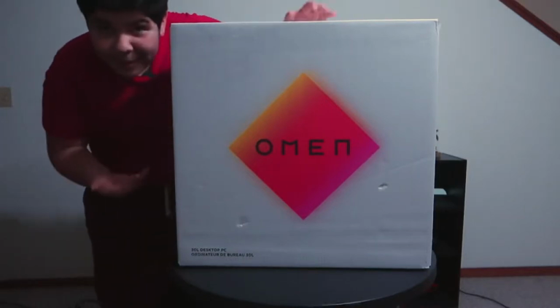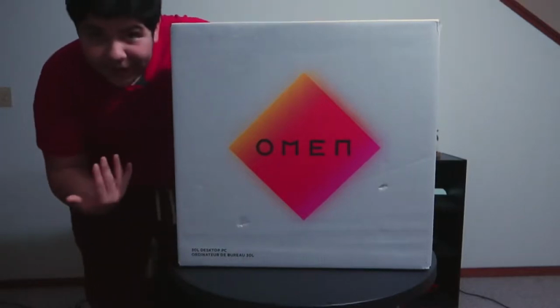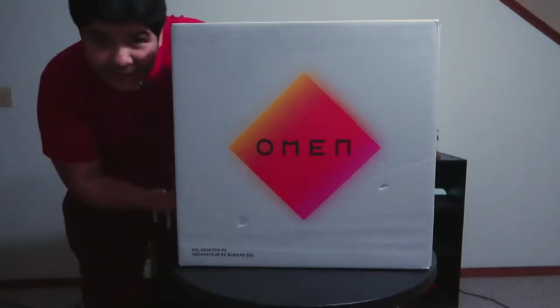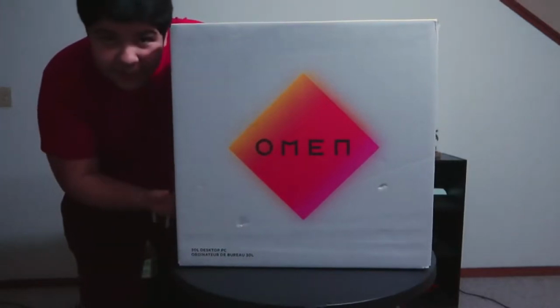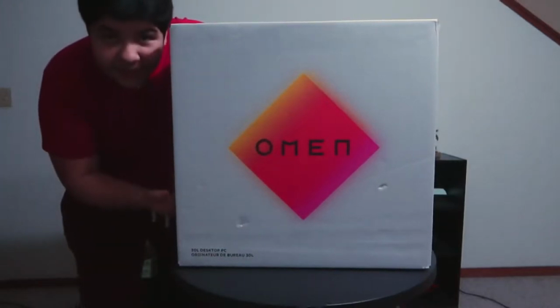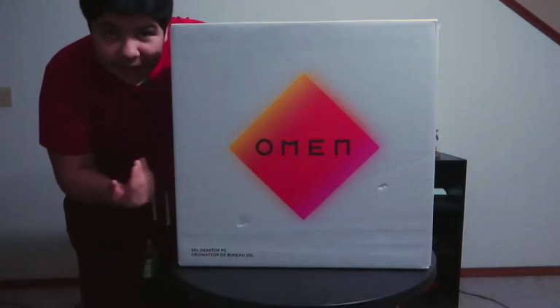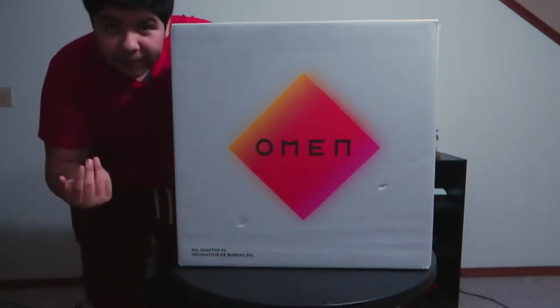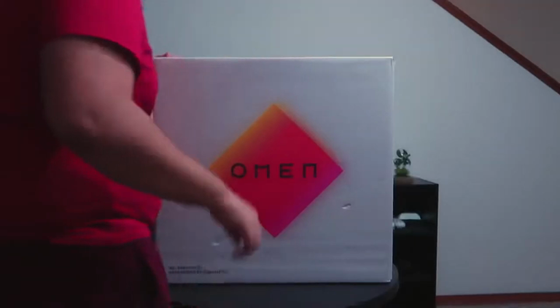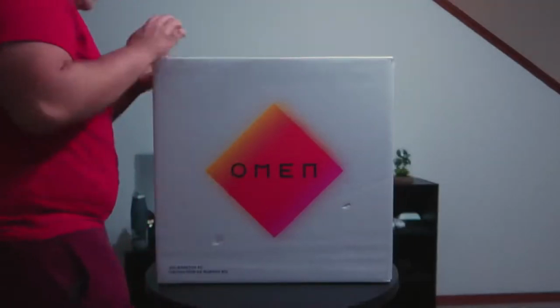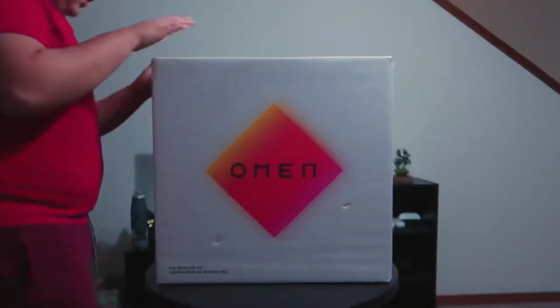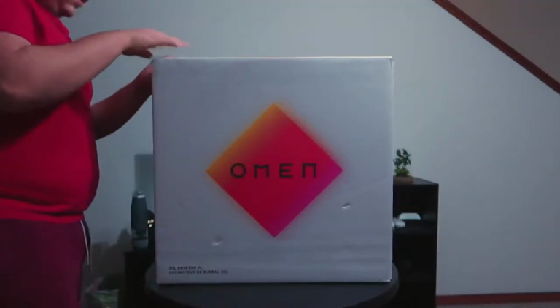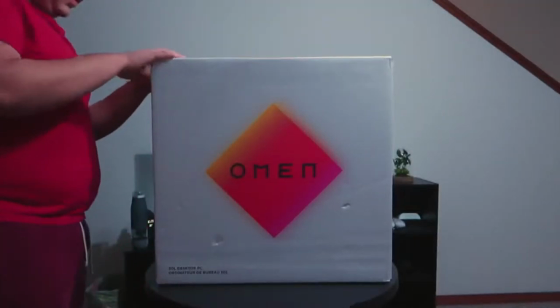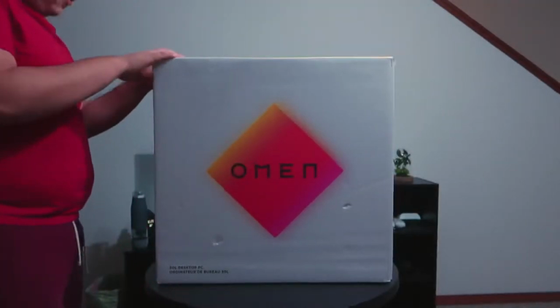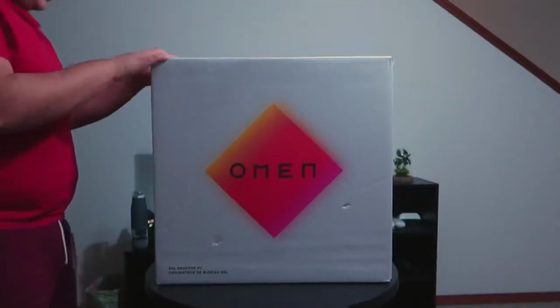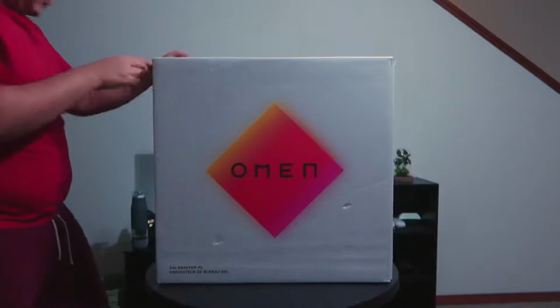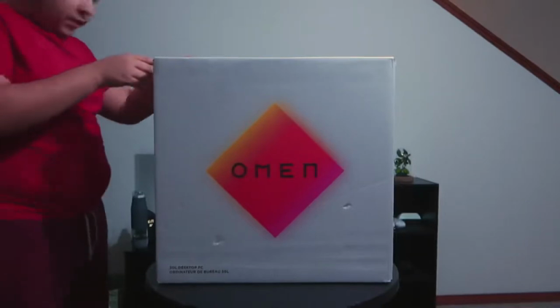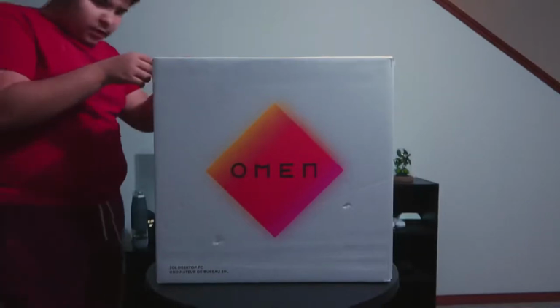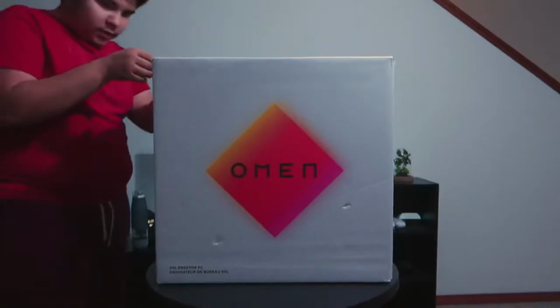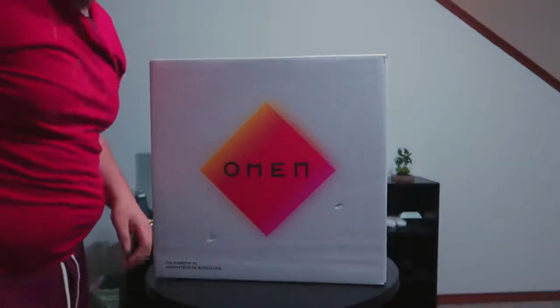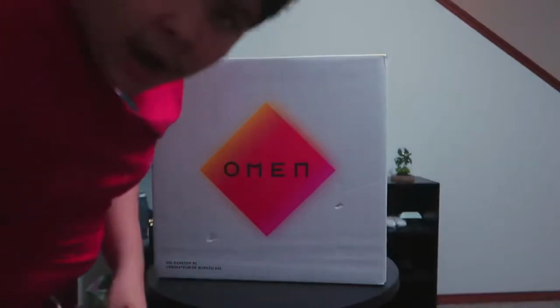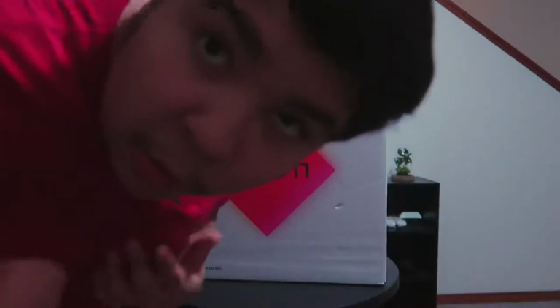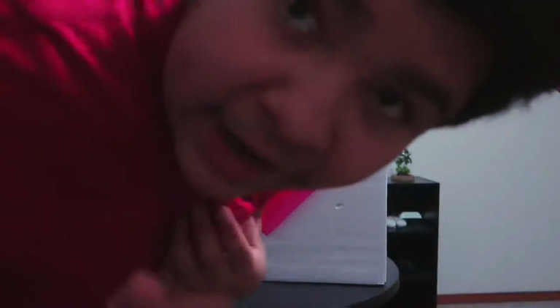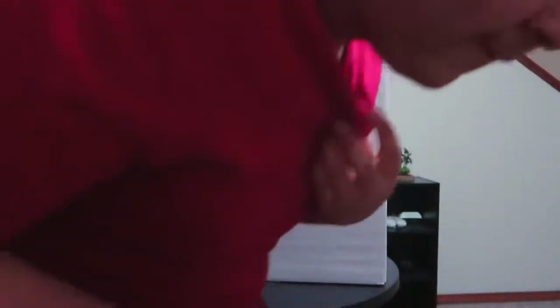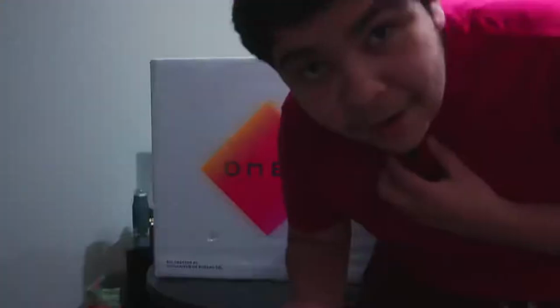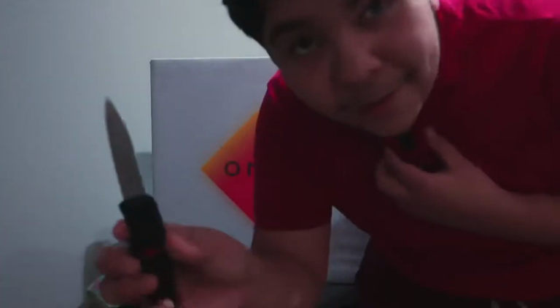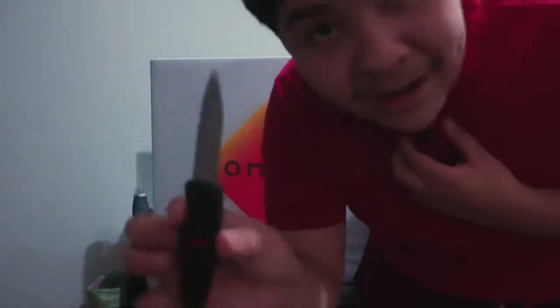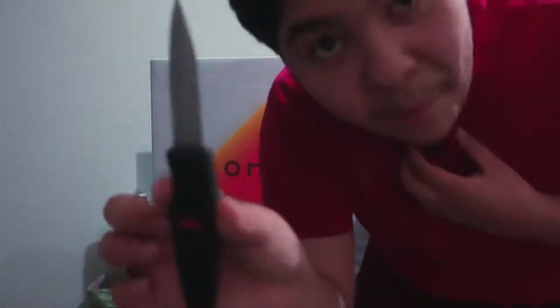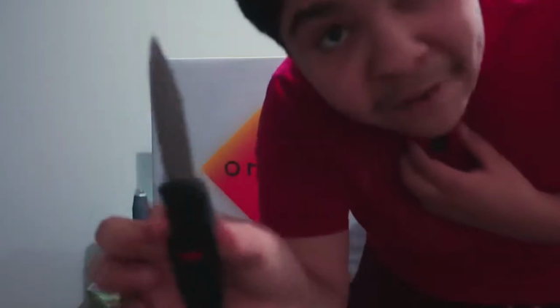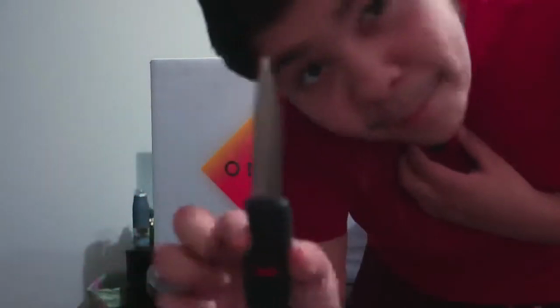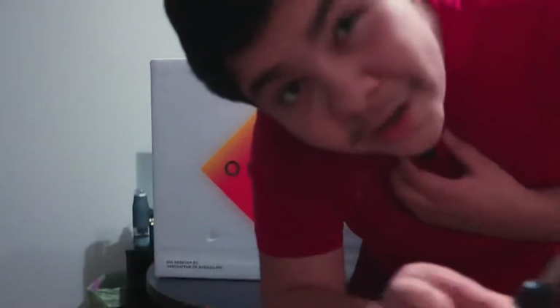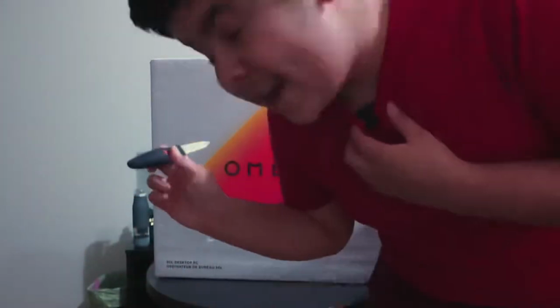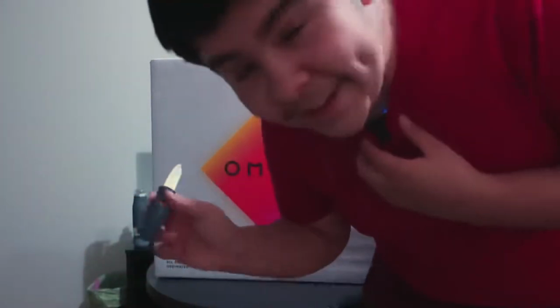Here's the PC. I need to open this. I'm gonna go get a knife. Alright, I'm back, I got my knife and I'm about to cut it open.